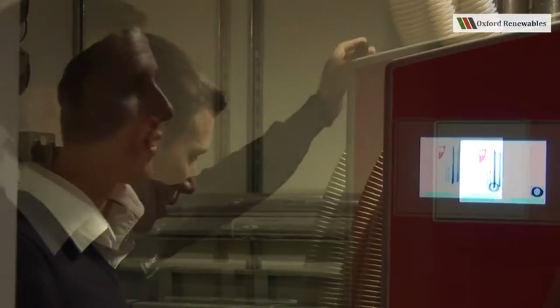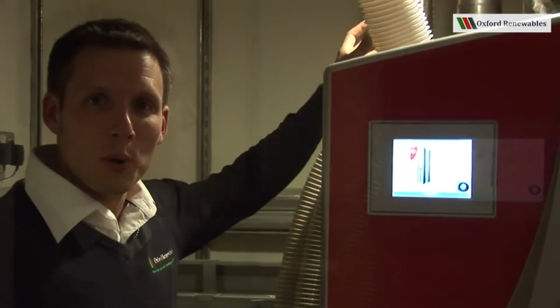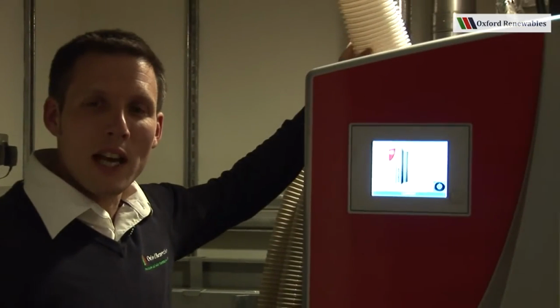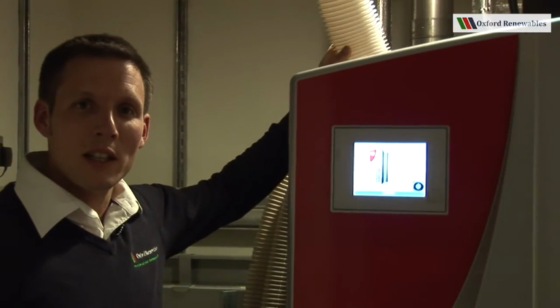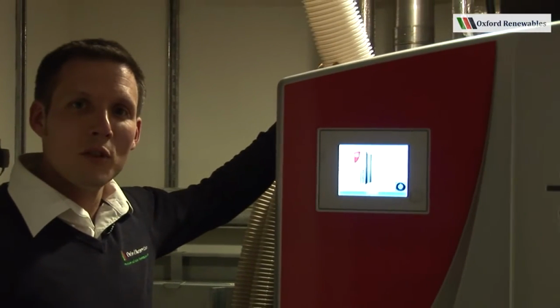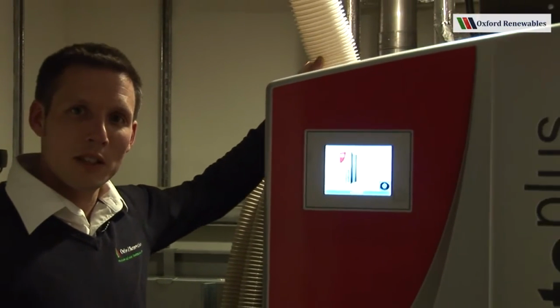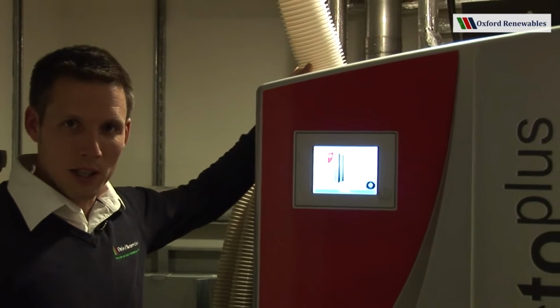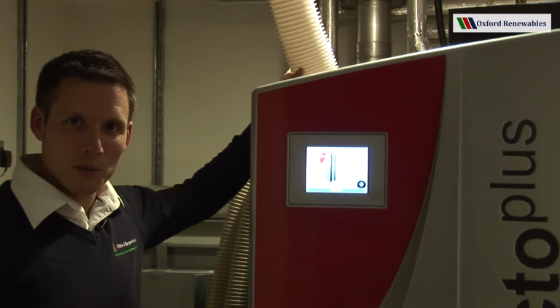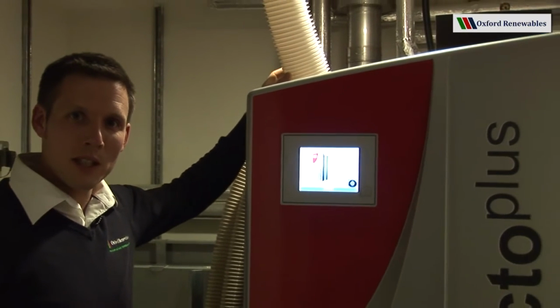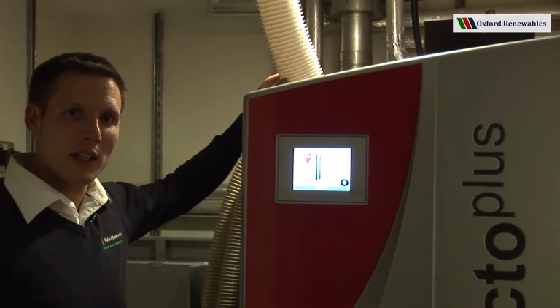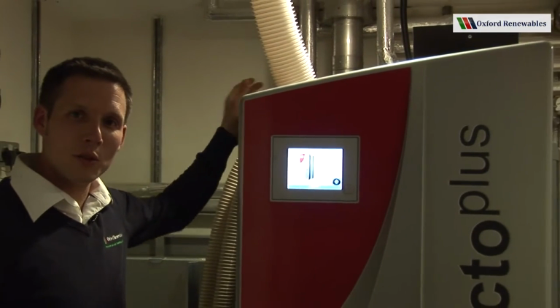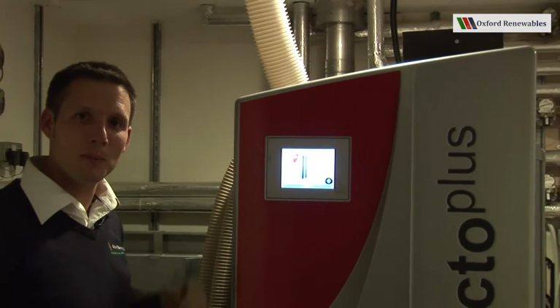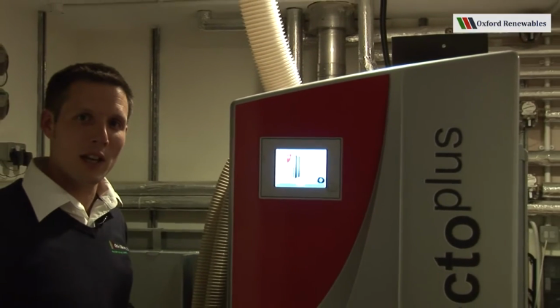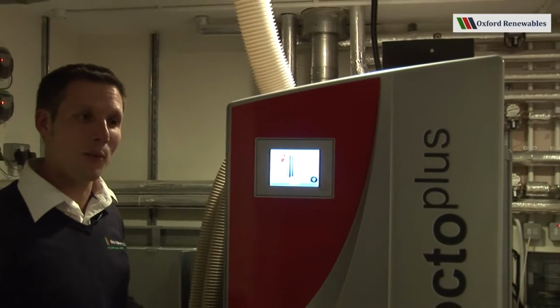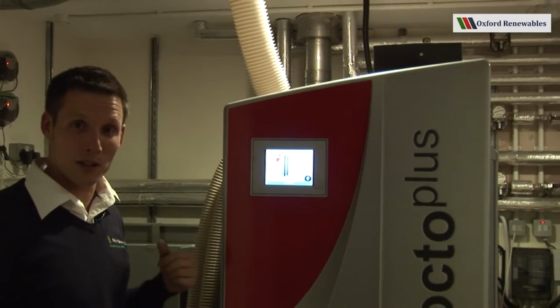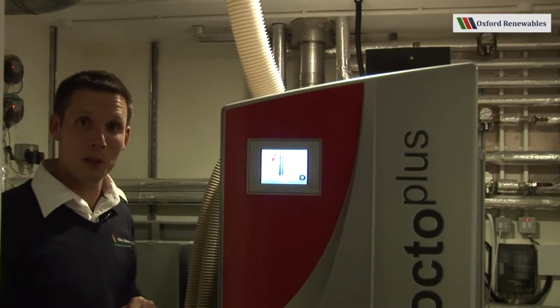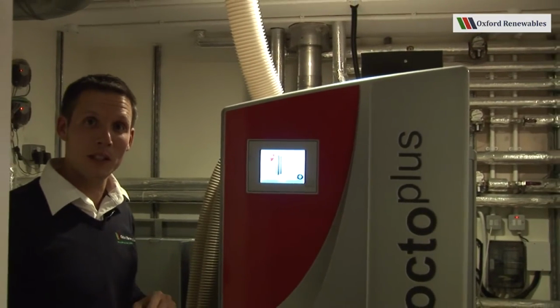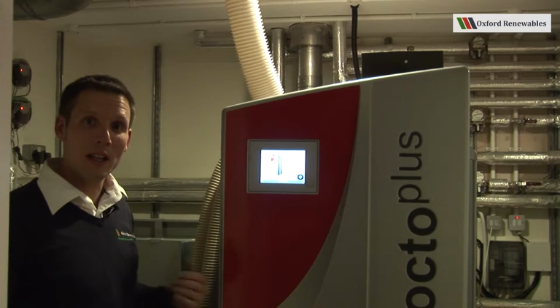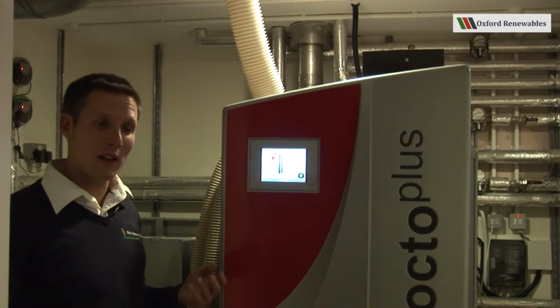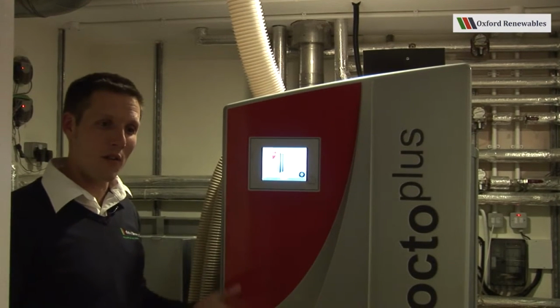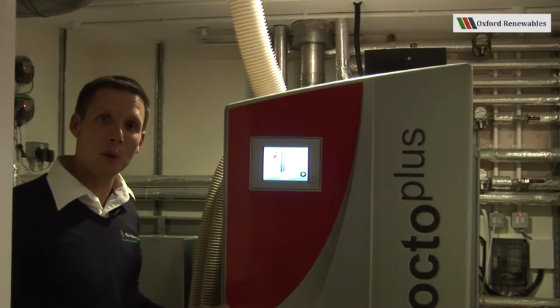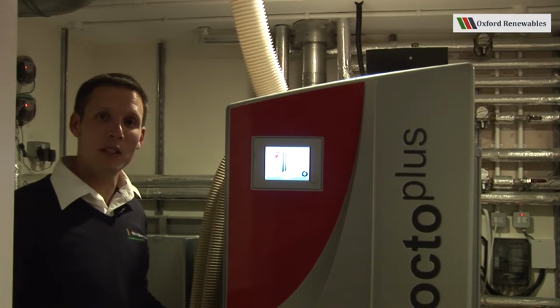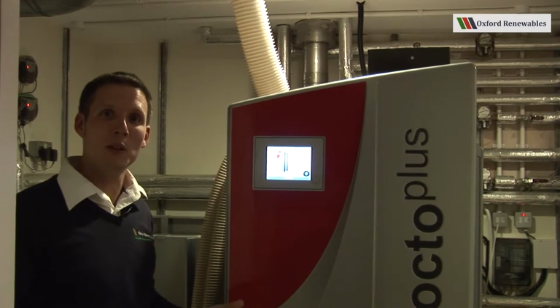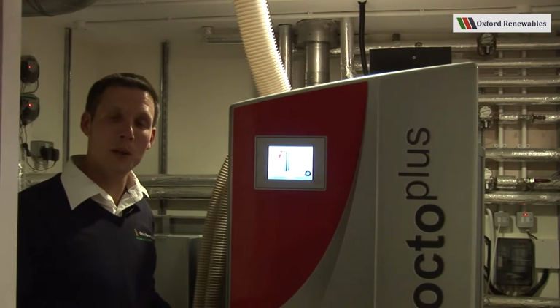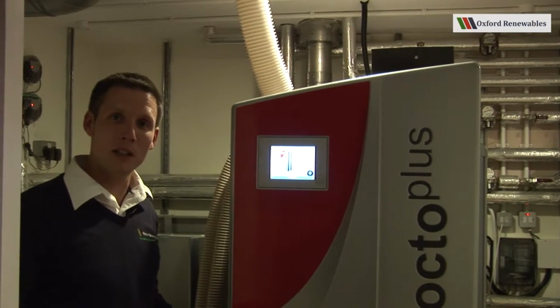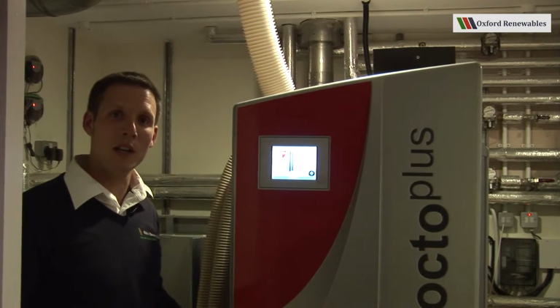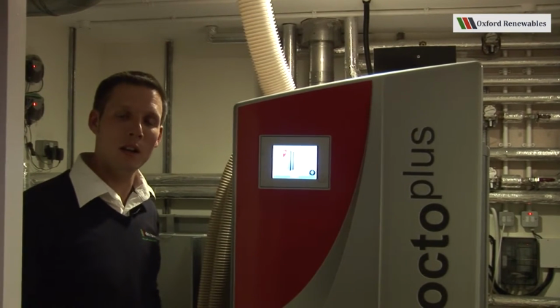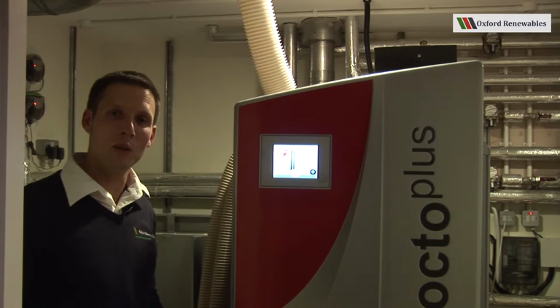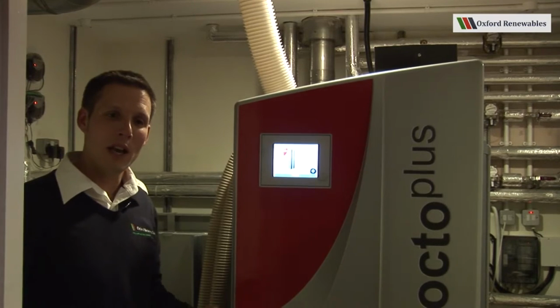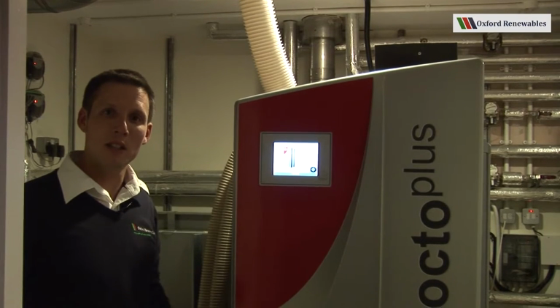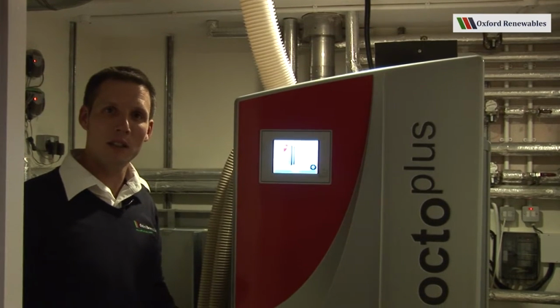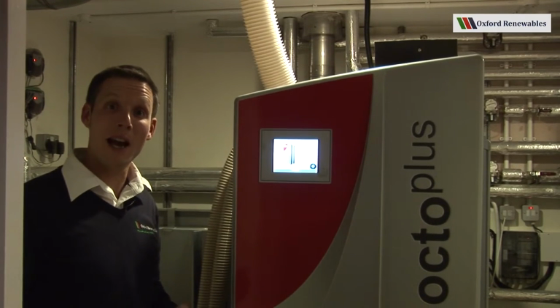This boiler is actually a room sealed appliance, which means that it draws its combustion air from outside the building. Again, a very important feature when you're building a very low energy house.